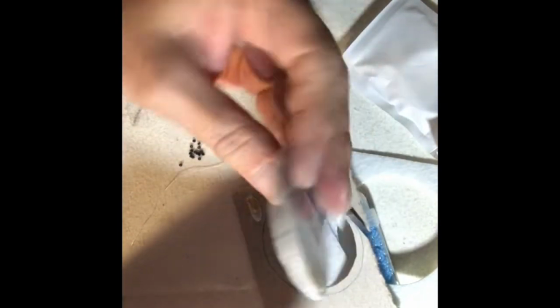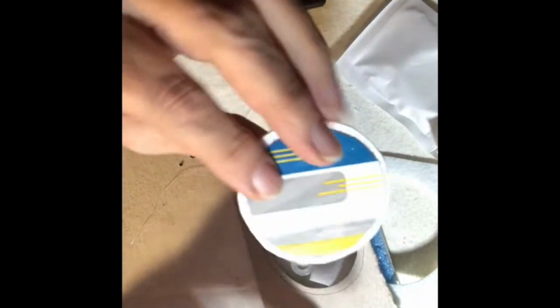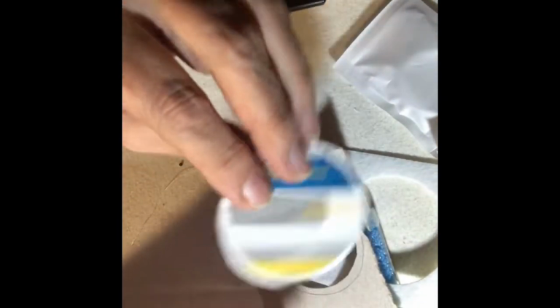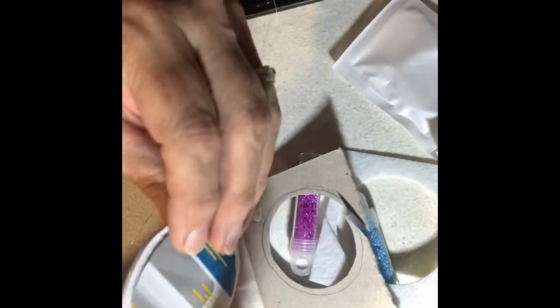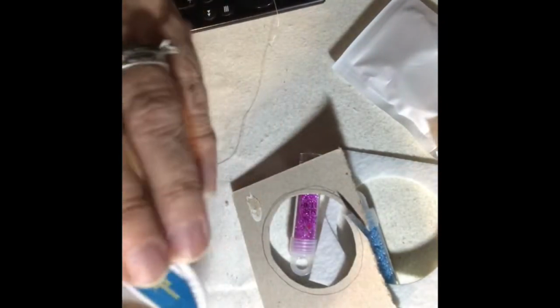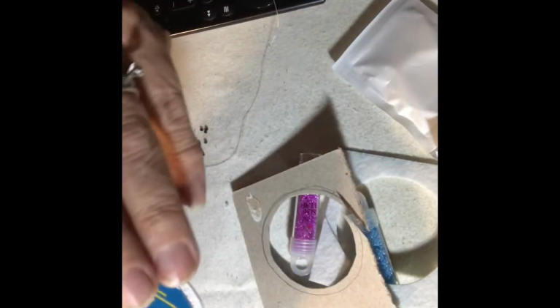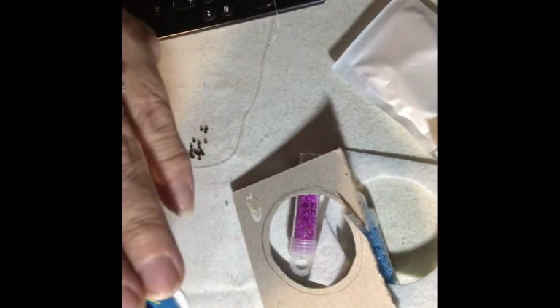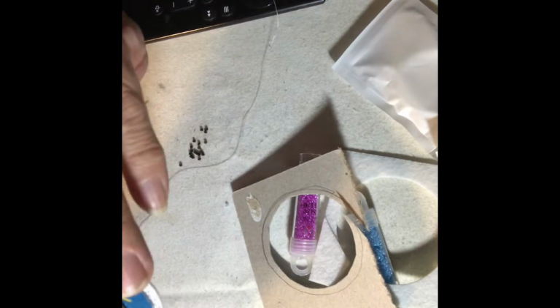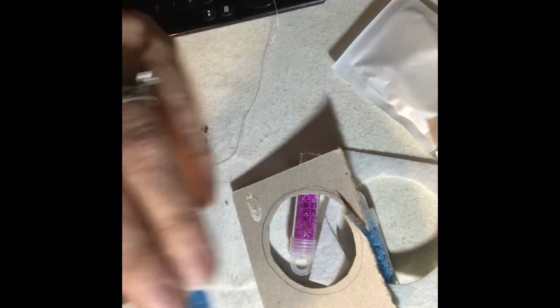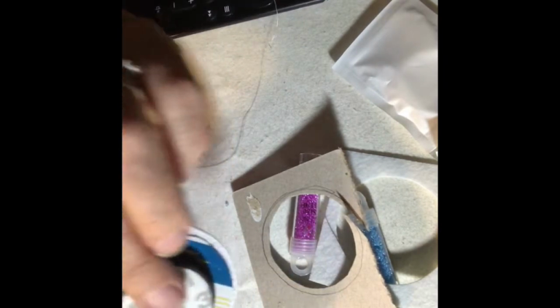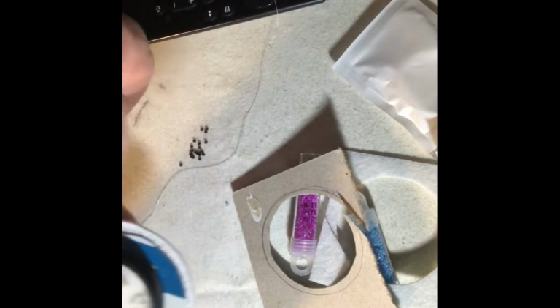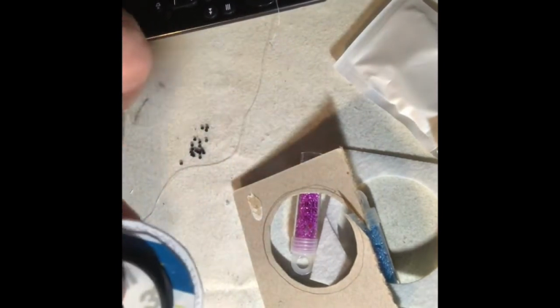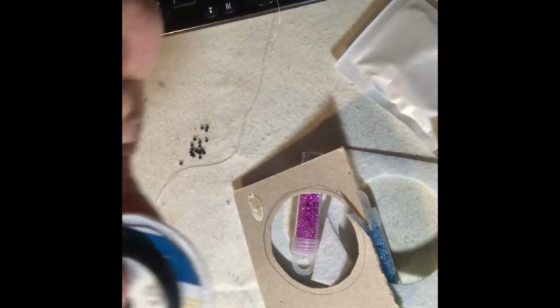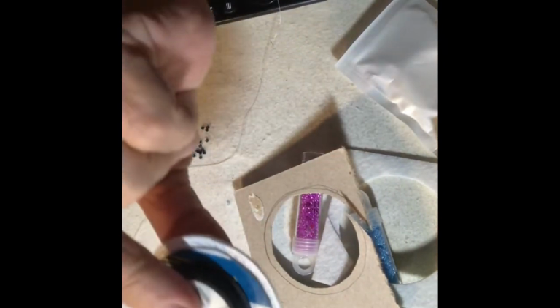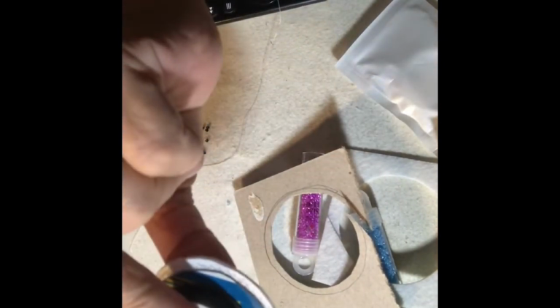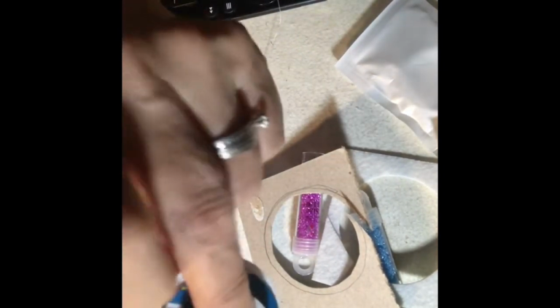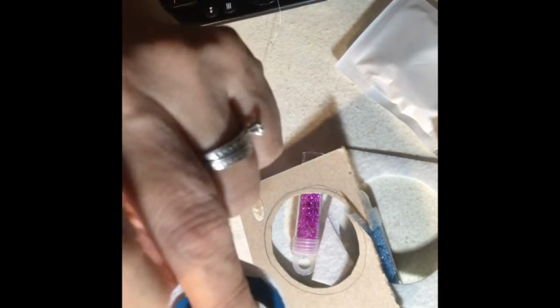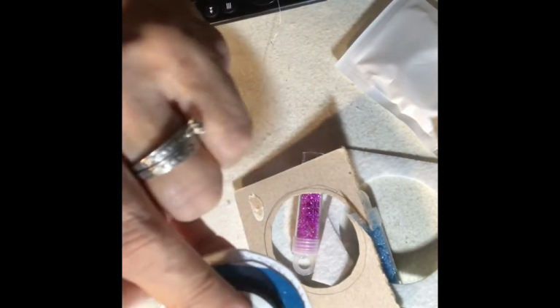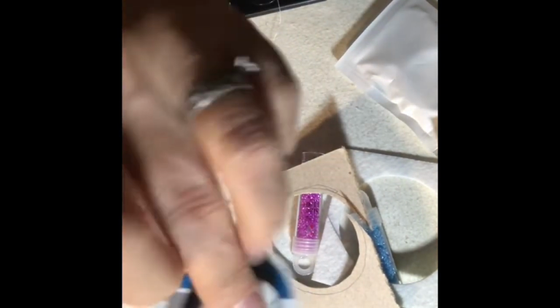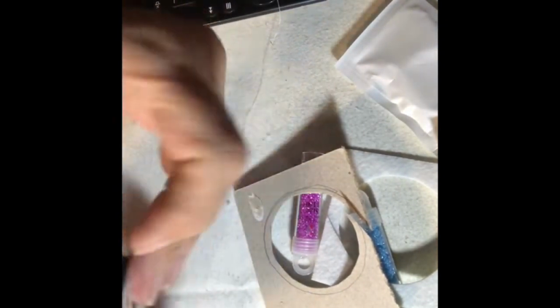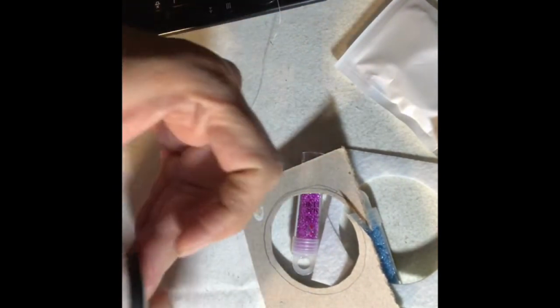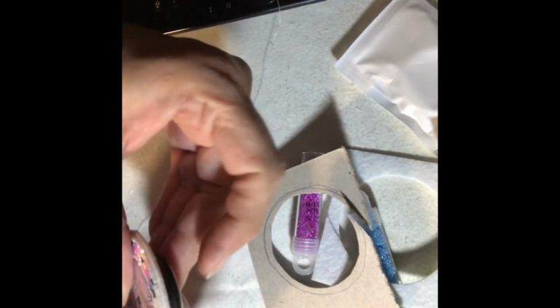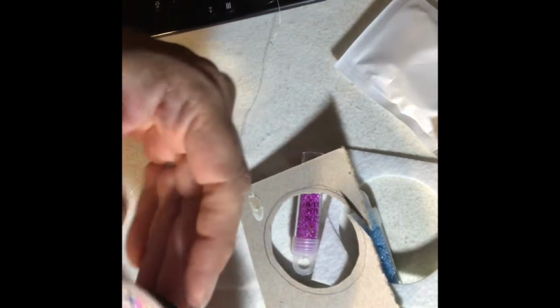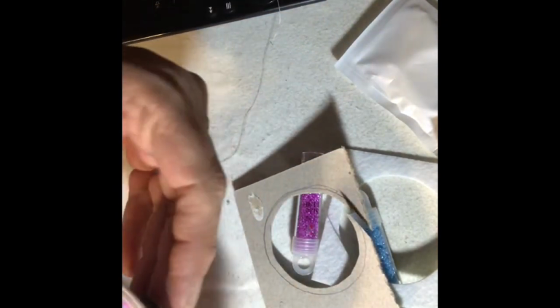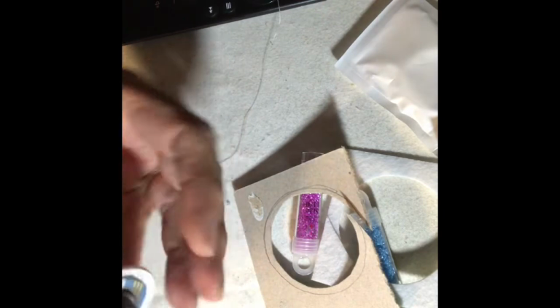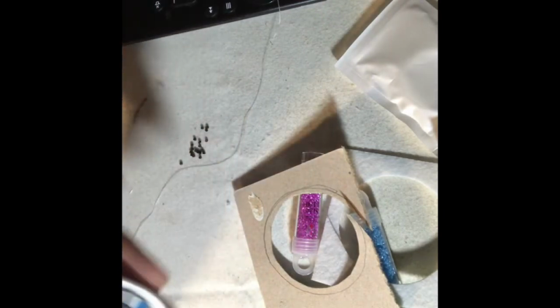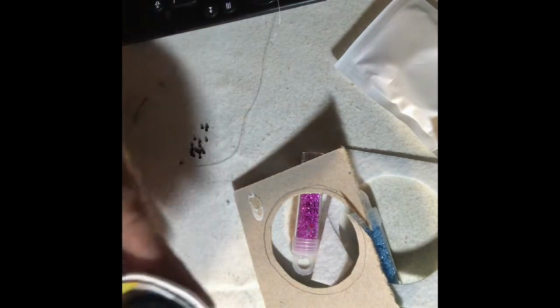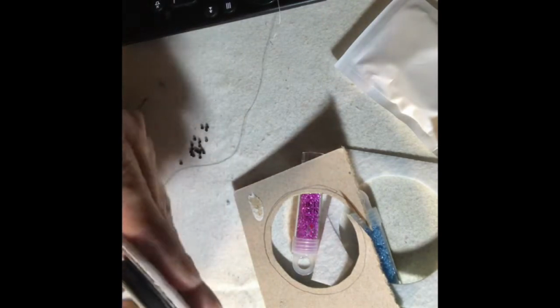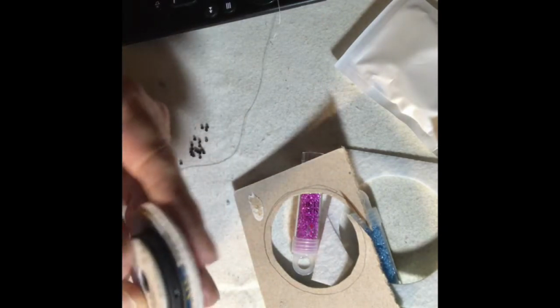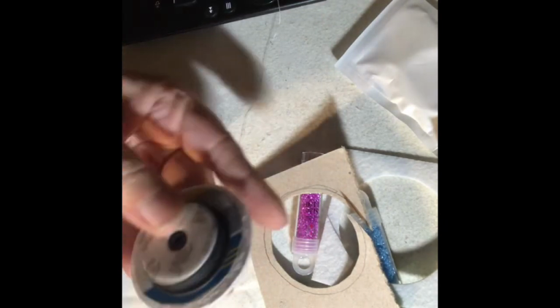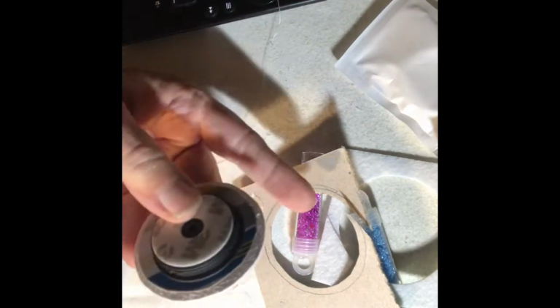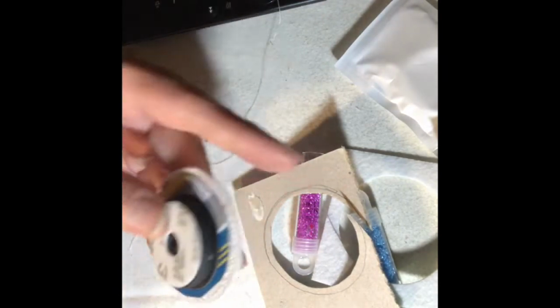Then I attached the pop socket to the back of the cardboard. I did use Gorilla Glue for that to make it a little bit more secure.